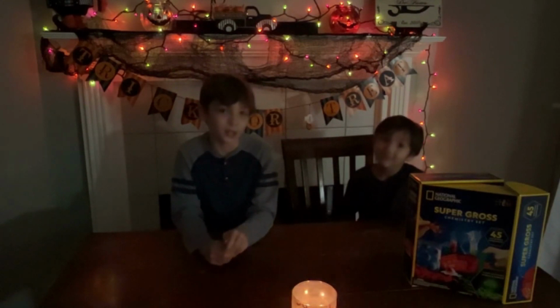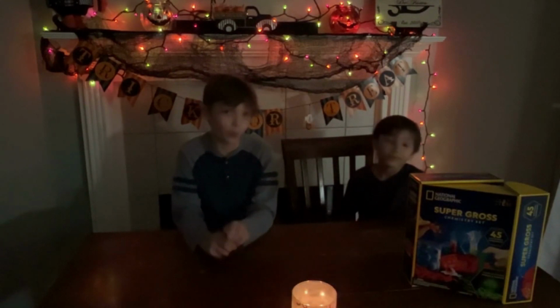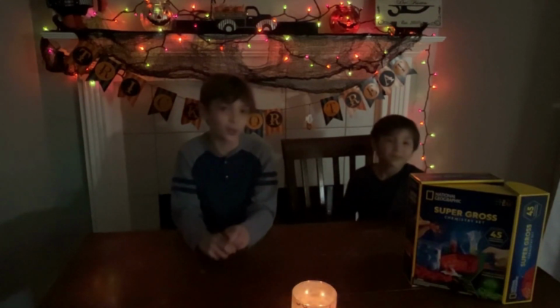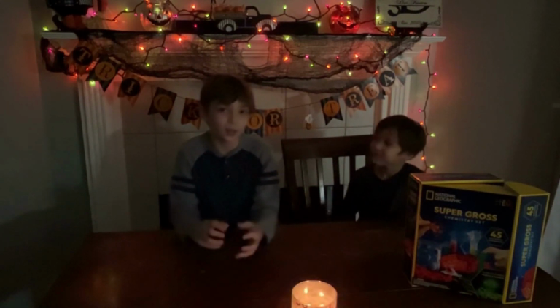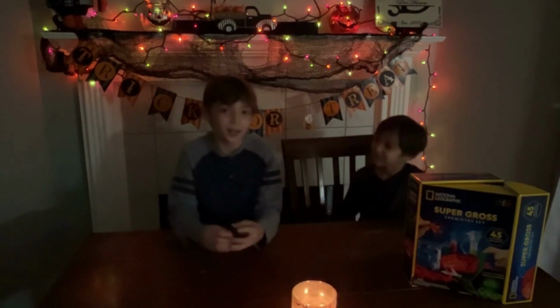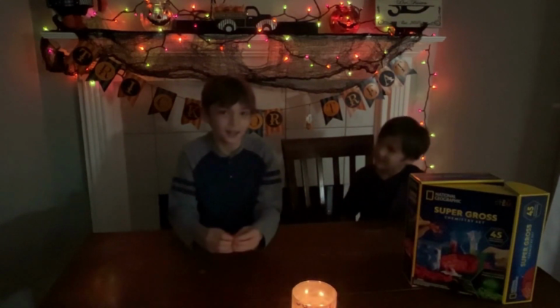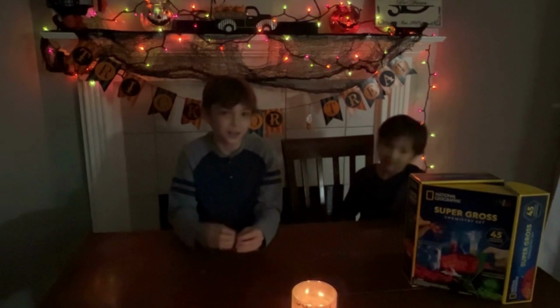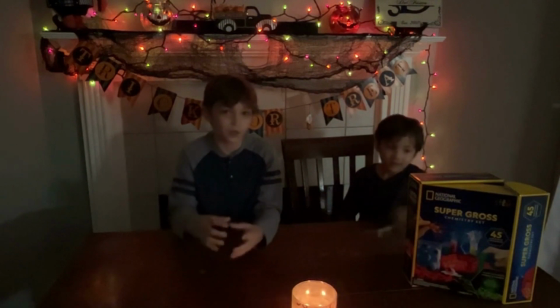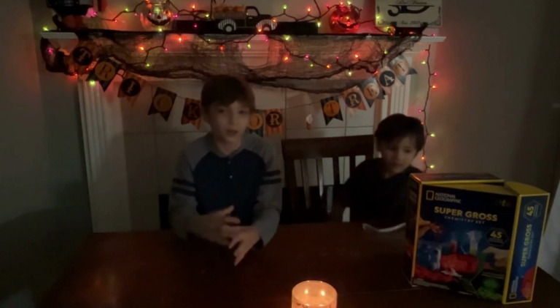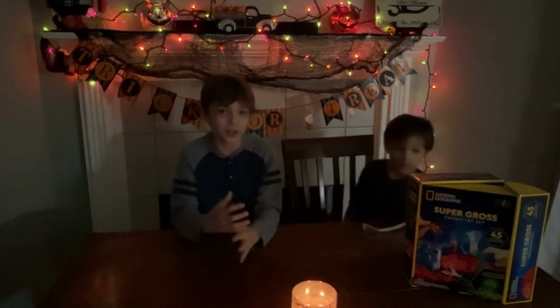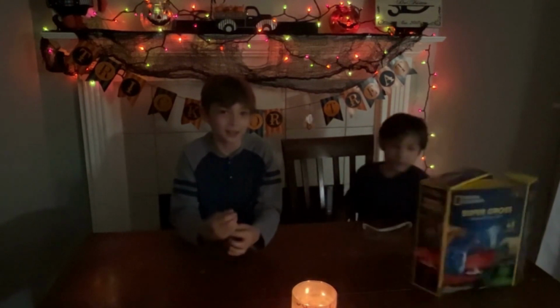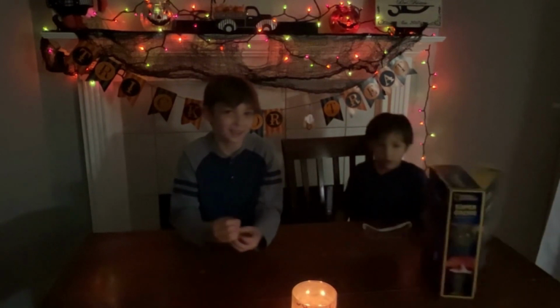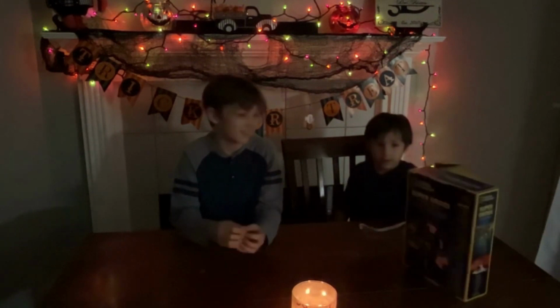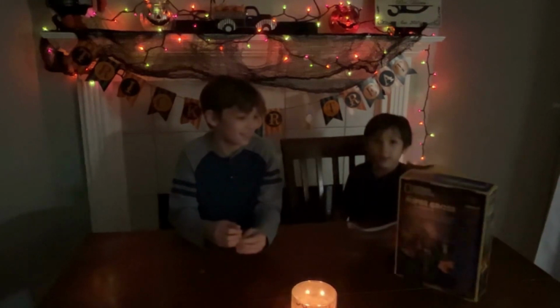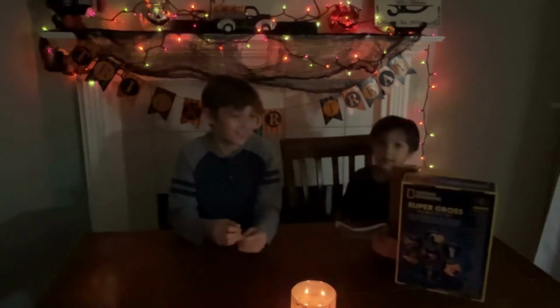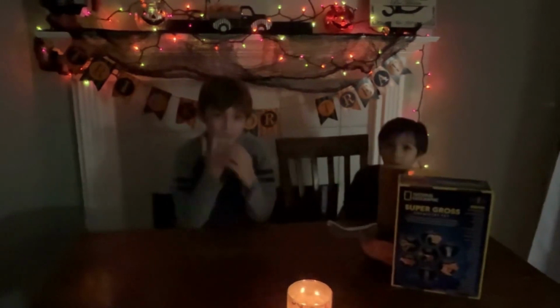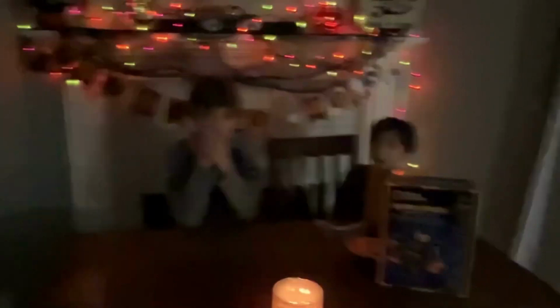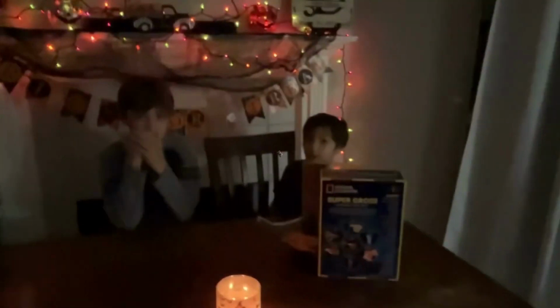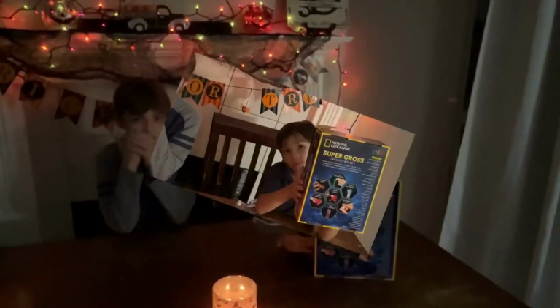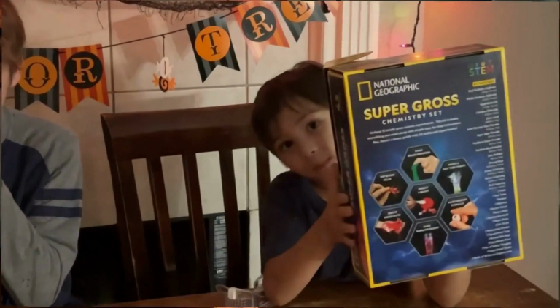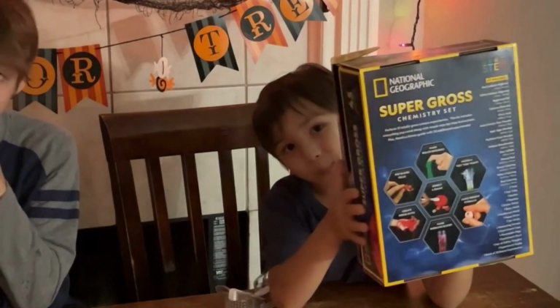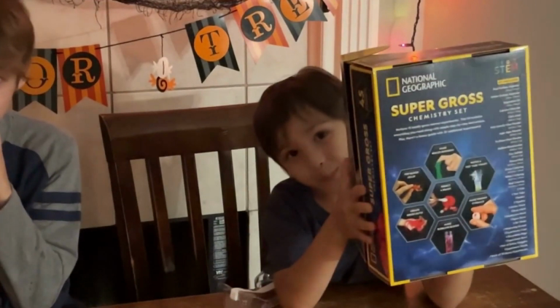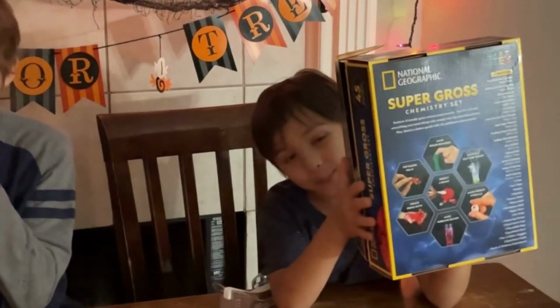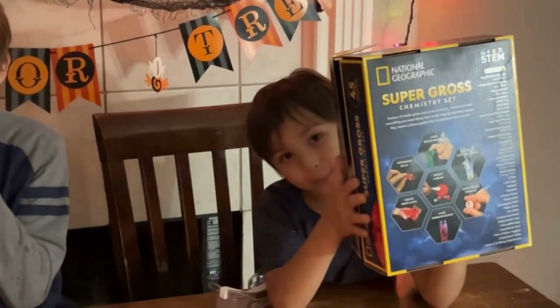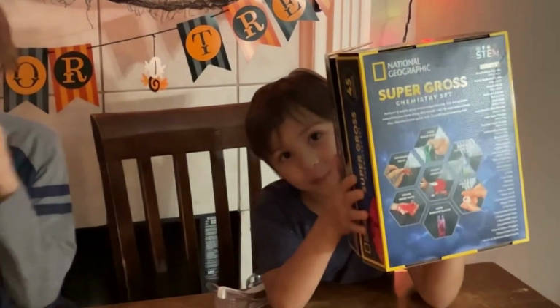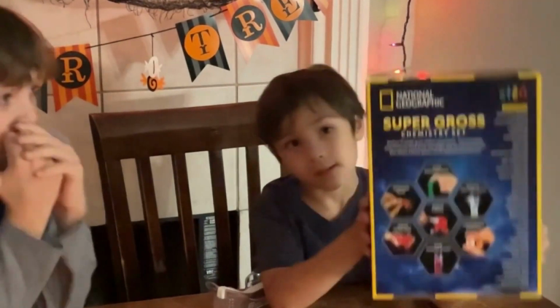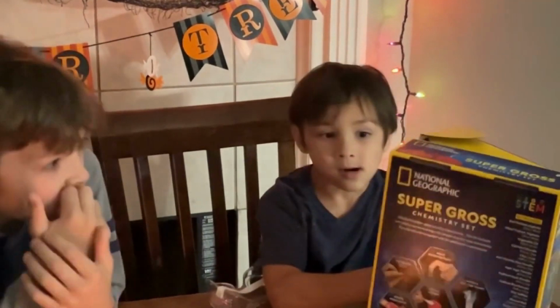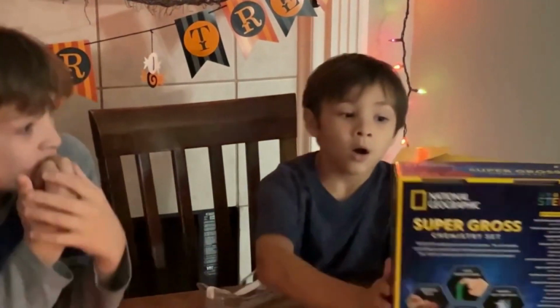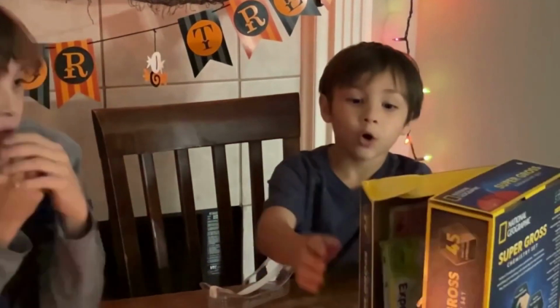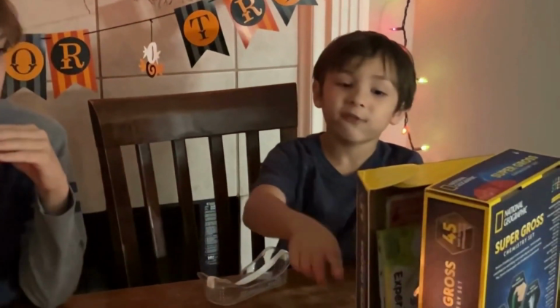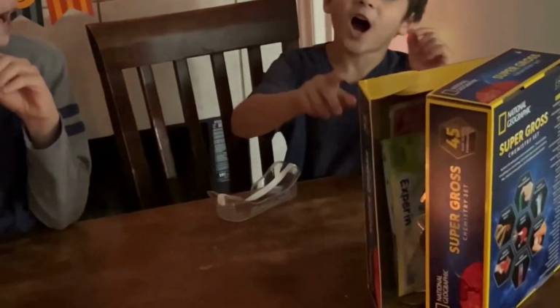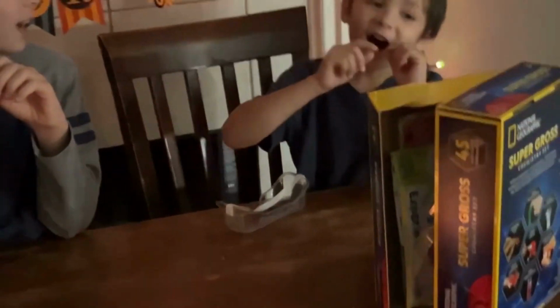I'm warning you, it's going to look very slimy. And look at all the experiments! How many experiments have they got in total? I think it's 45!